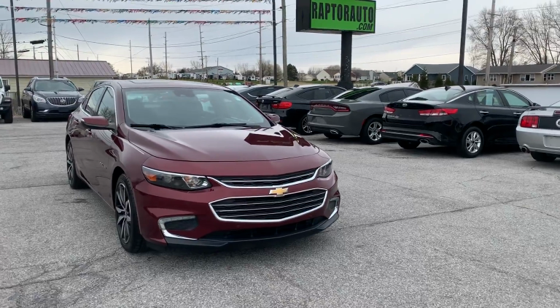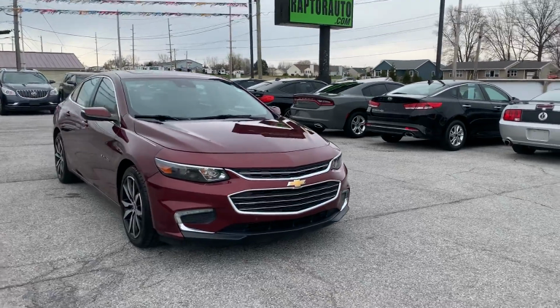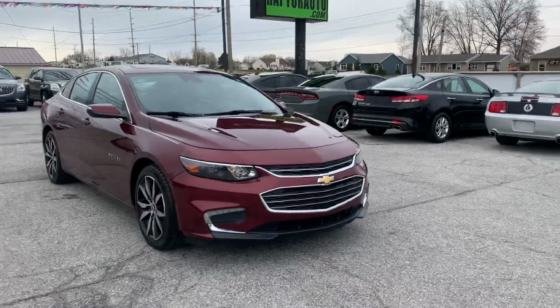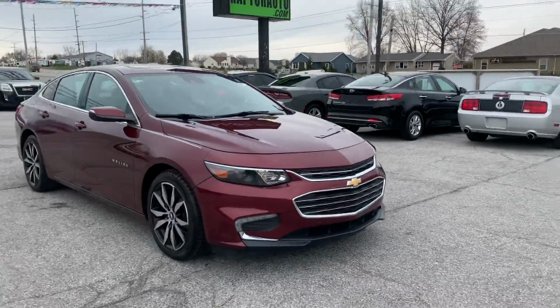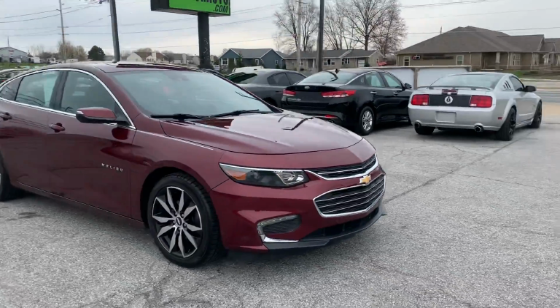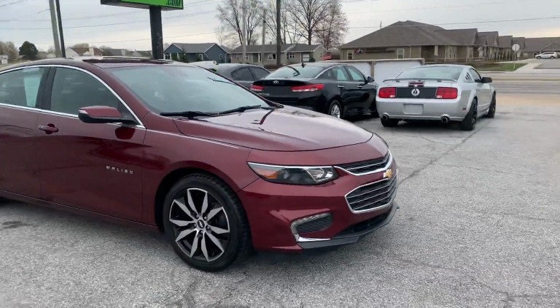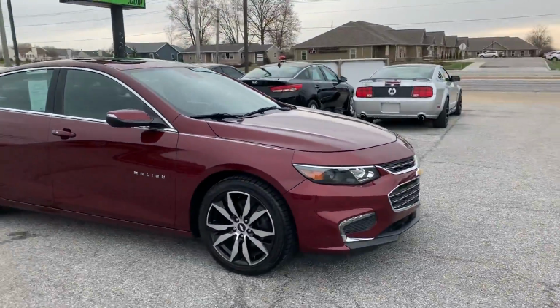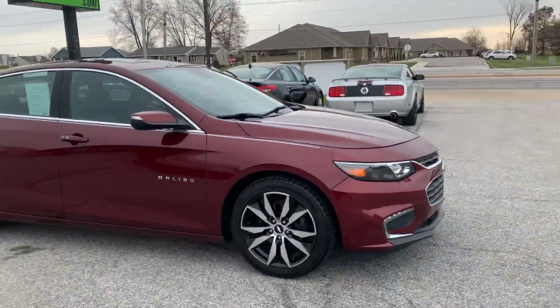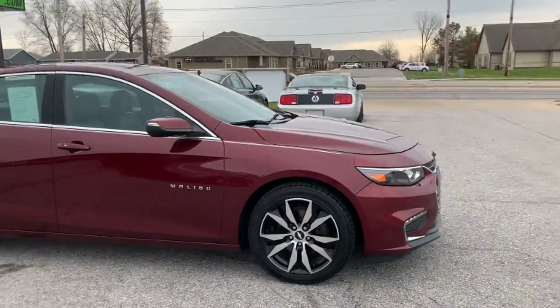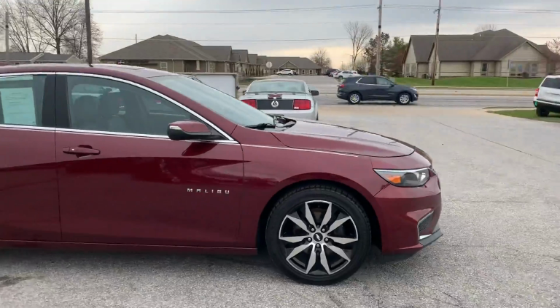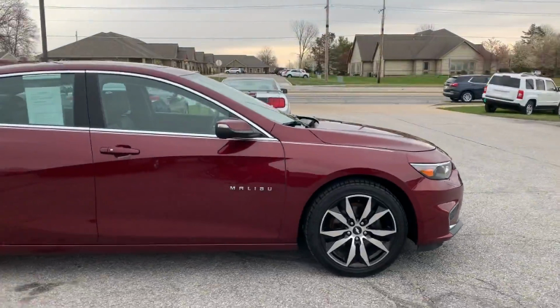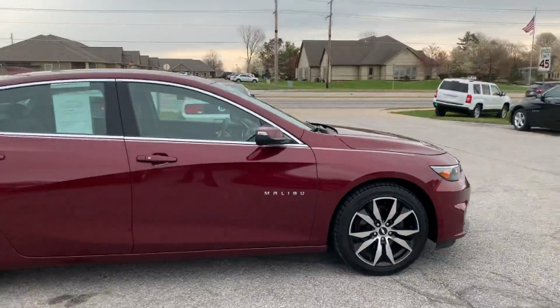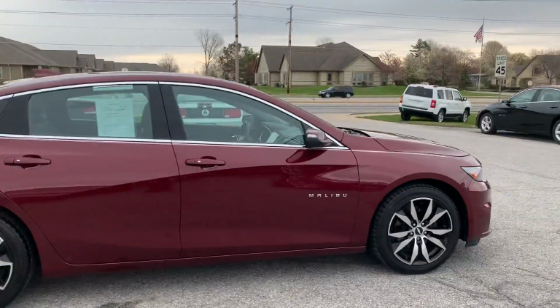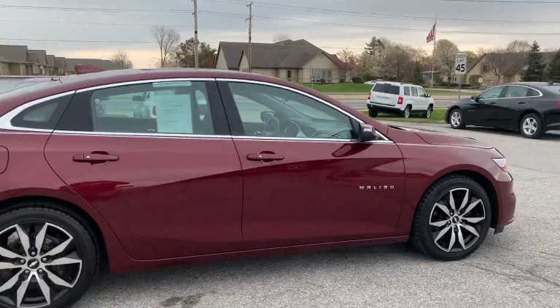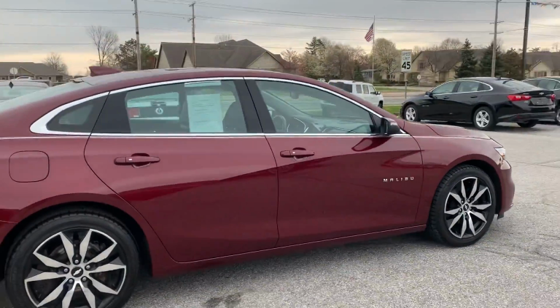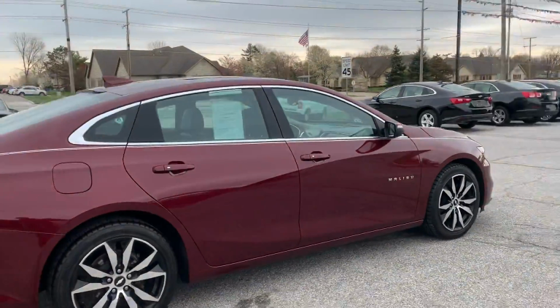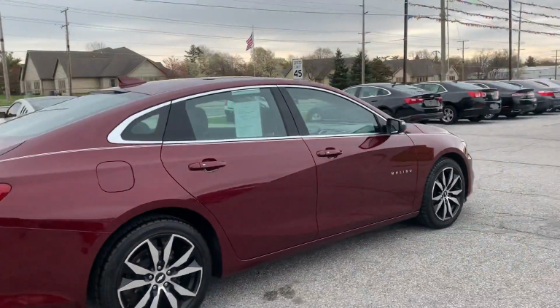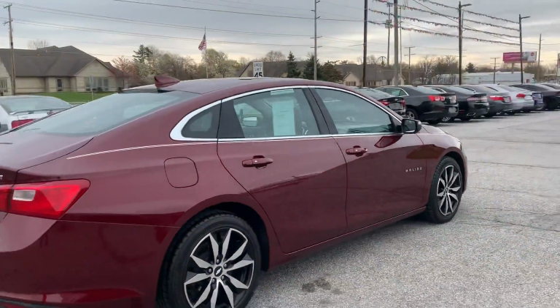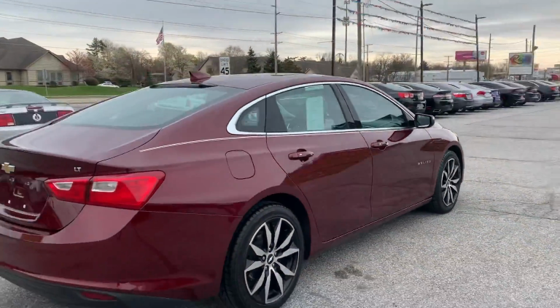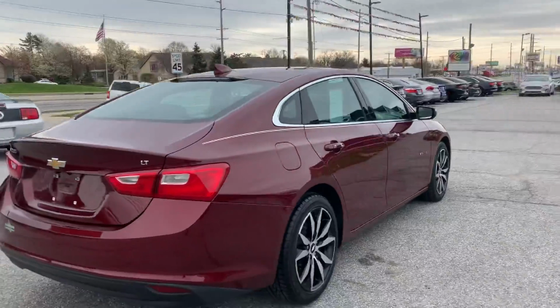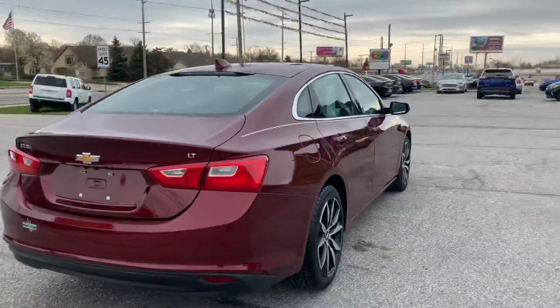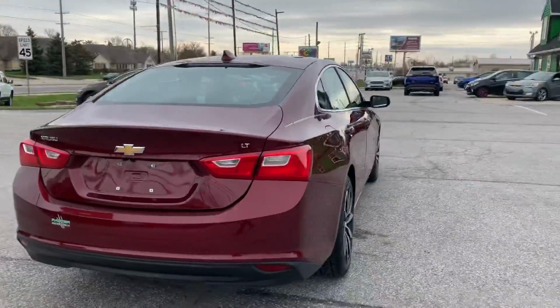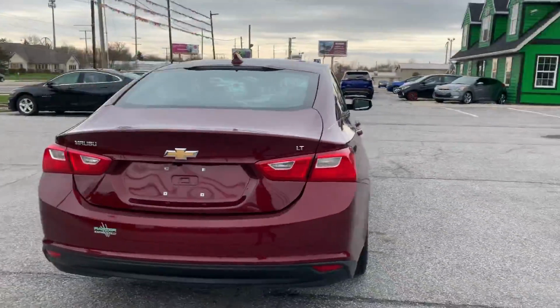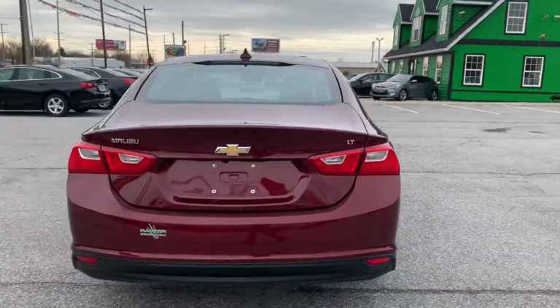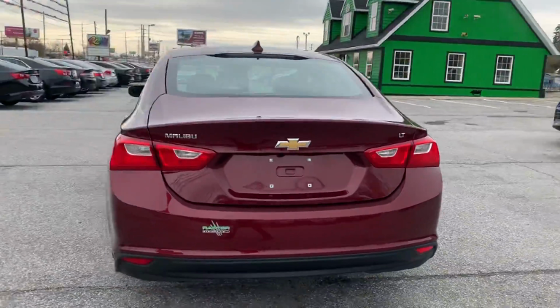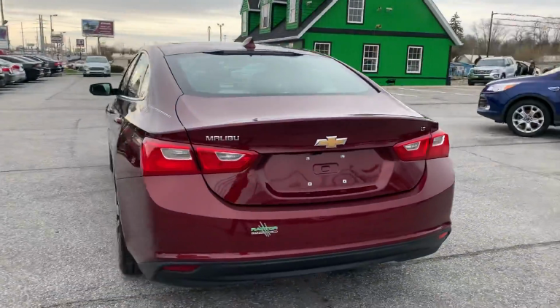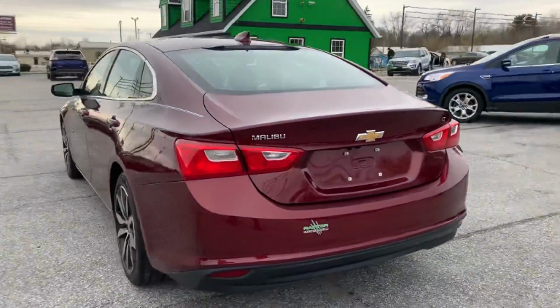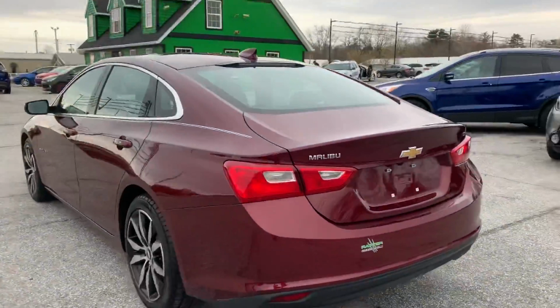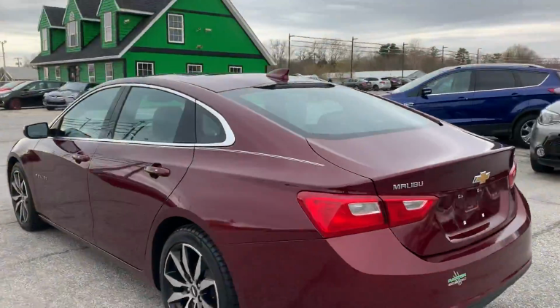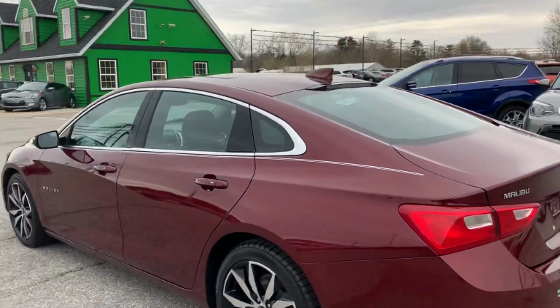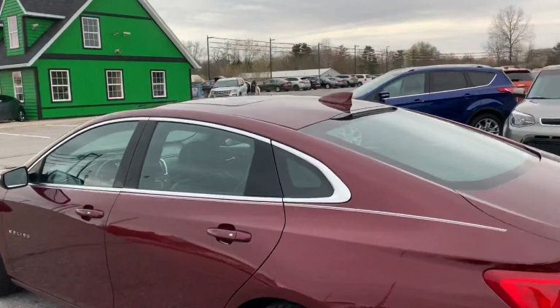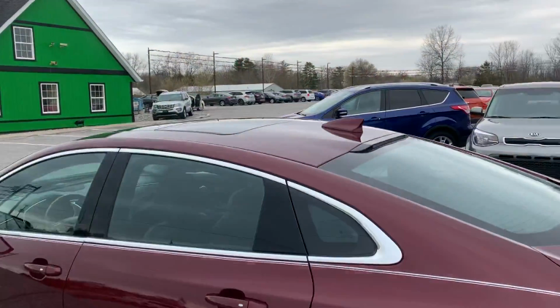Here at Raptor Automotive, we have a 2016 Chevrolet Malibu LT. This one's got alloy wheels, front and rear sensors, and the pano roof.